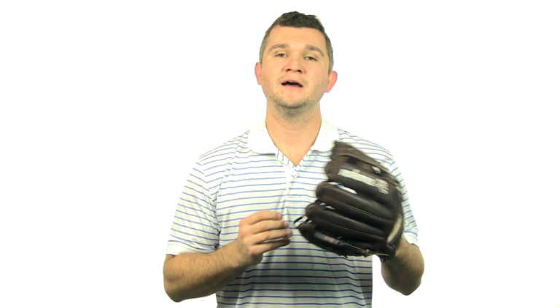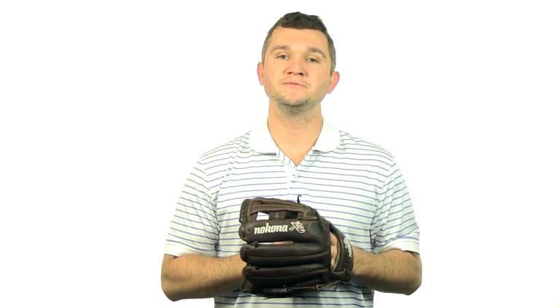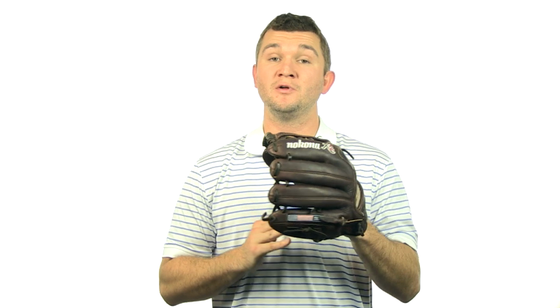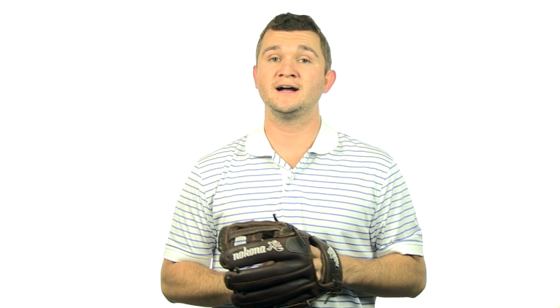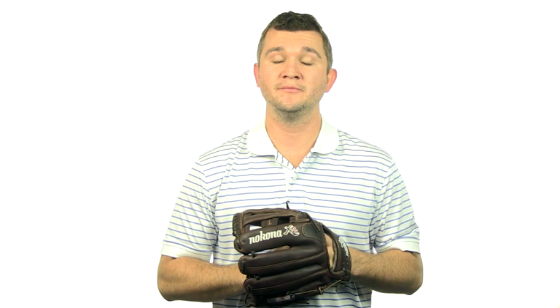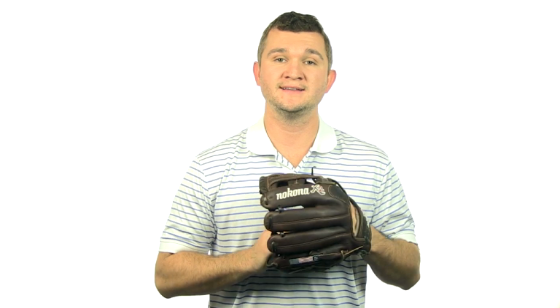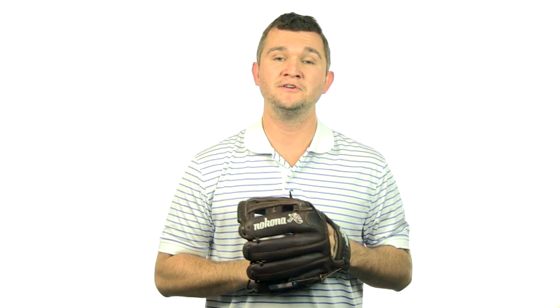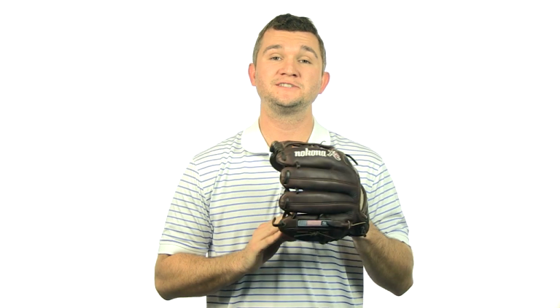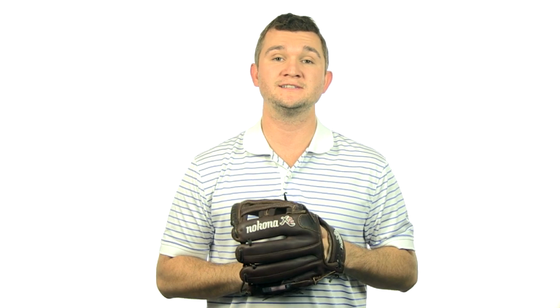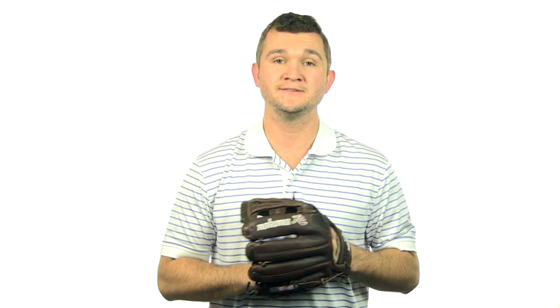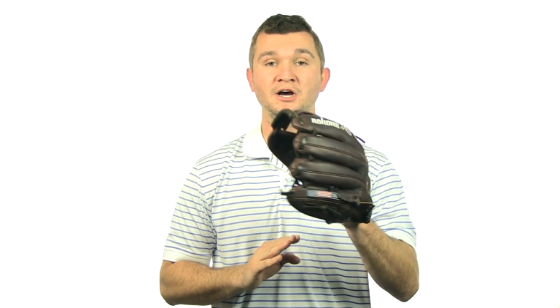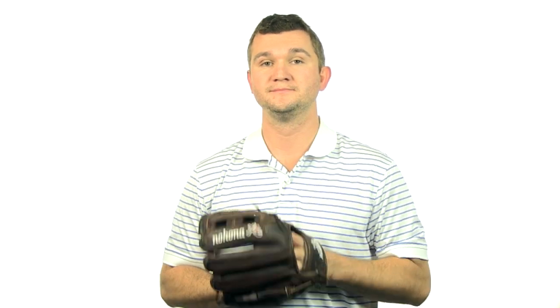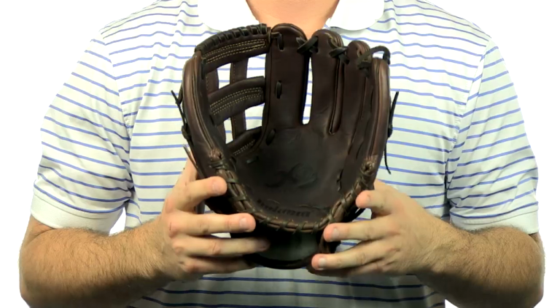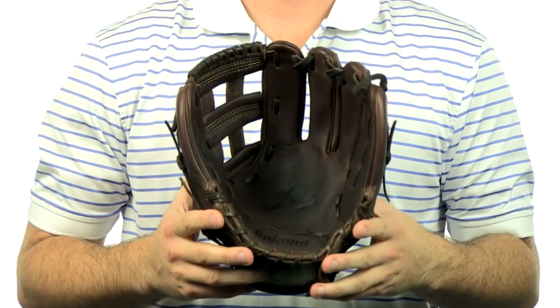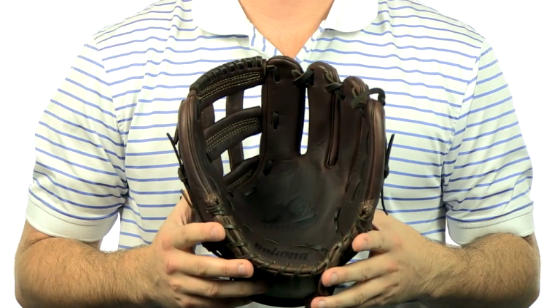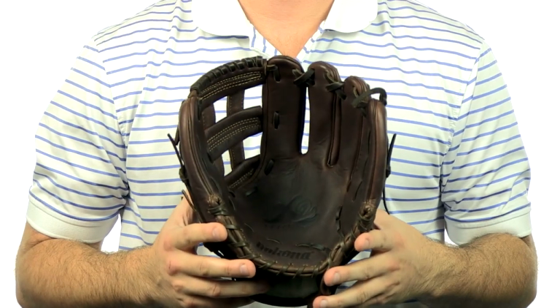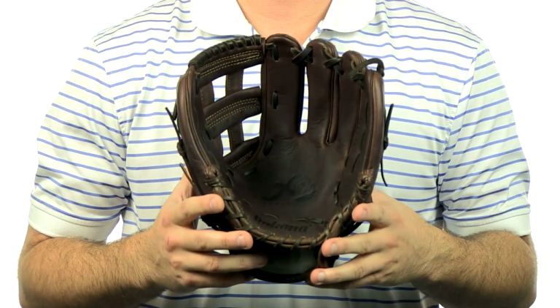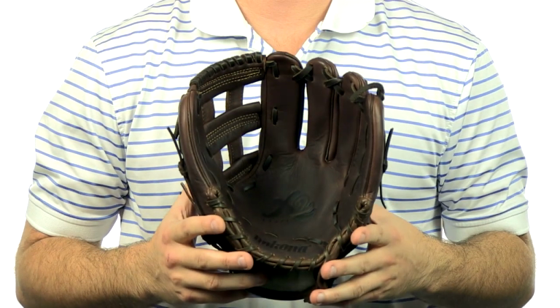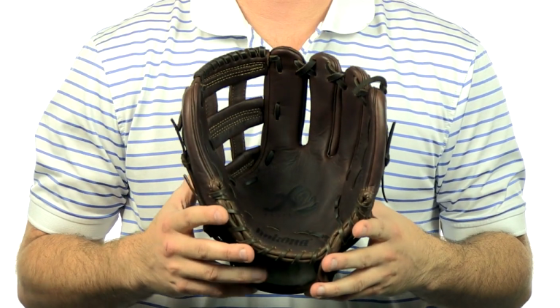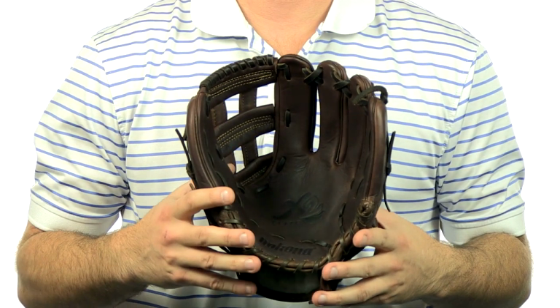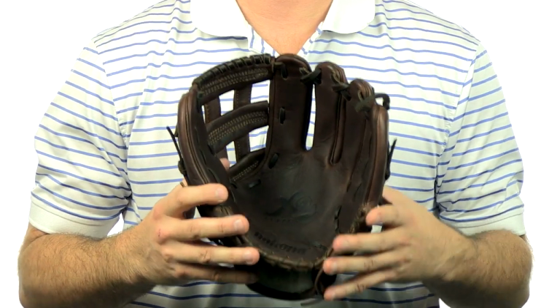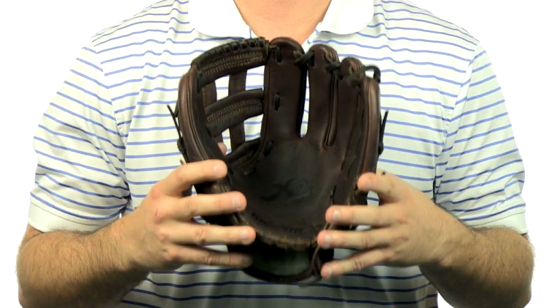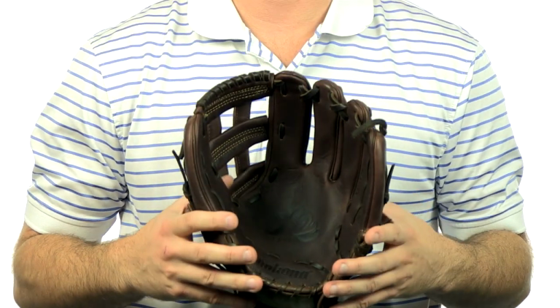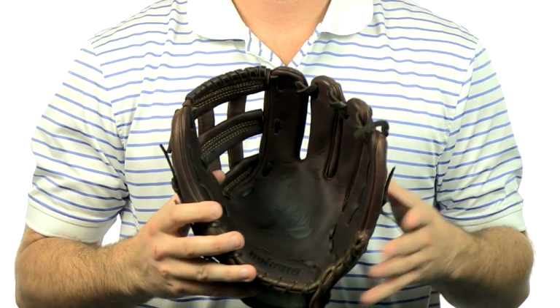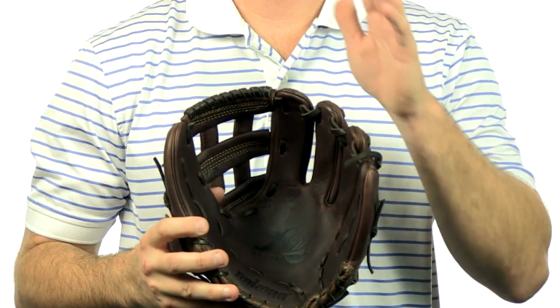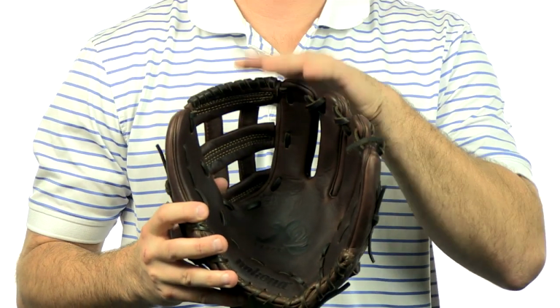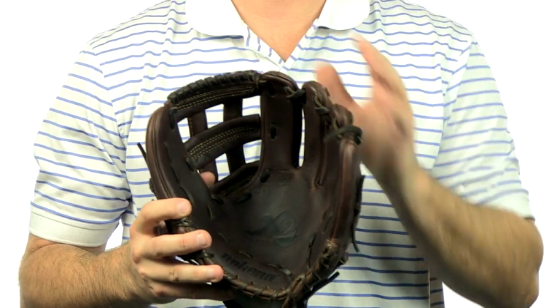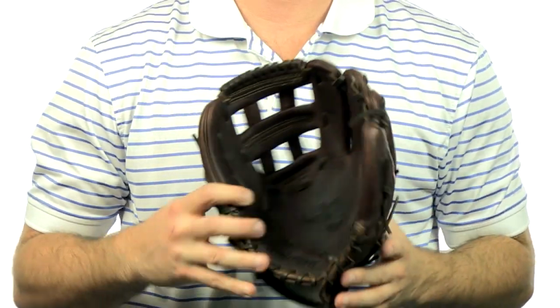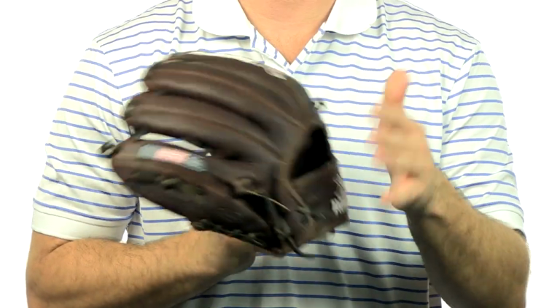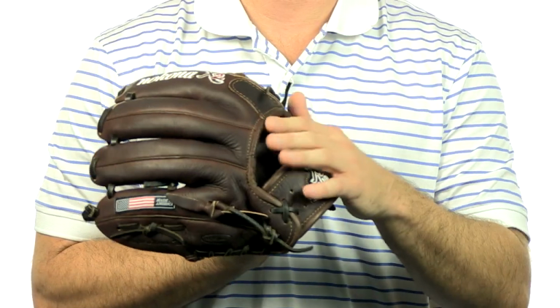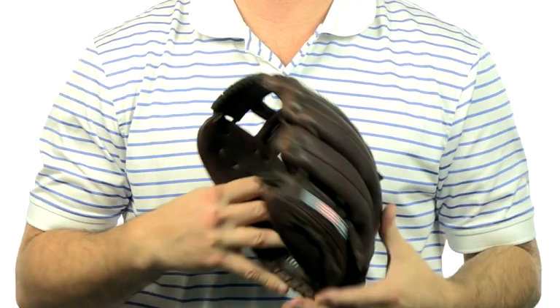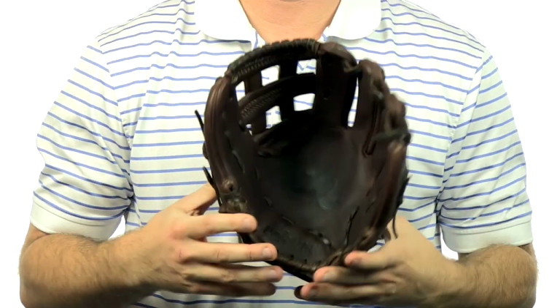Hey, I'm Chris with JustBallGloves.com, and today I have the new X2 Elite Series by Nakona. This particular model is an 11¾-inch pattern and features a game-ready feel. It features an H-Web design and an open back for good breathability.